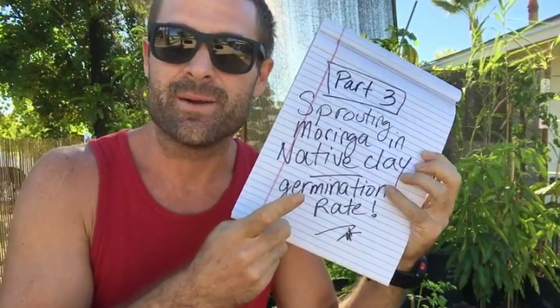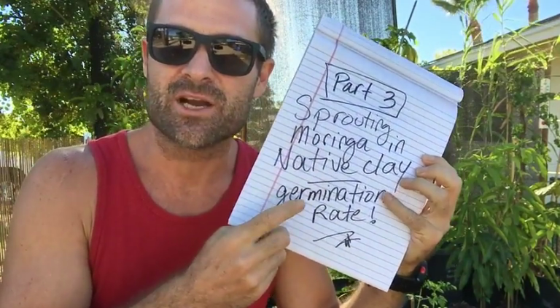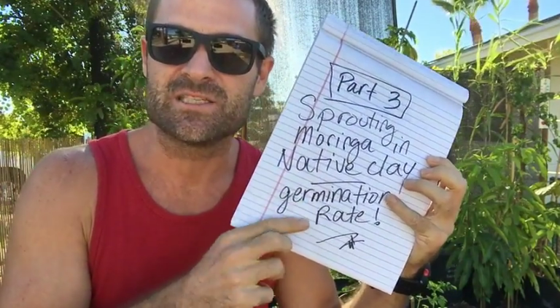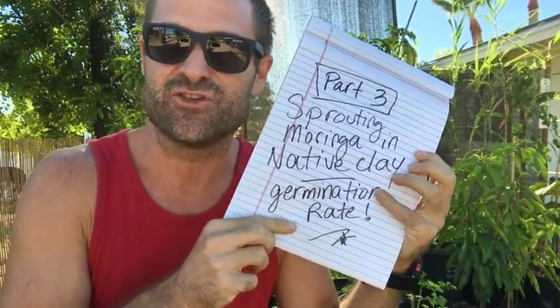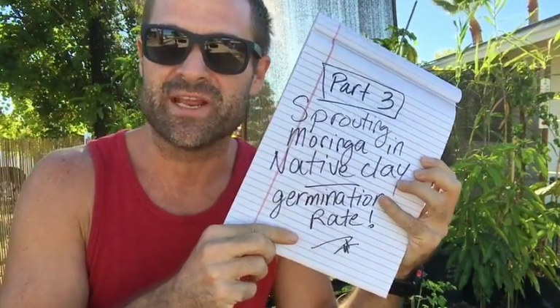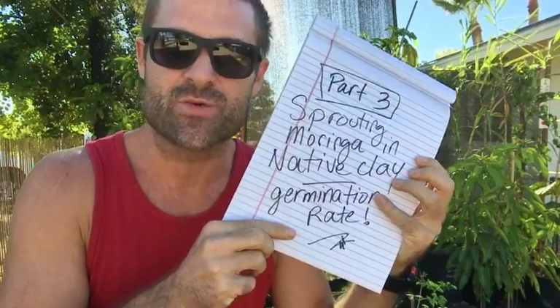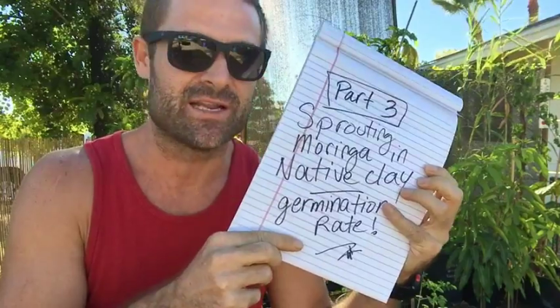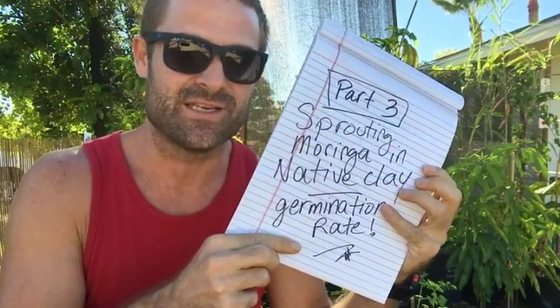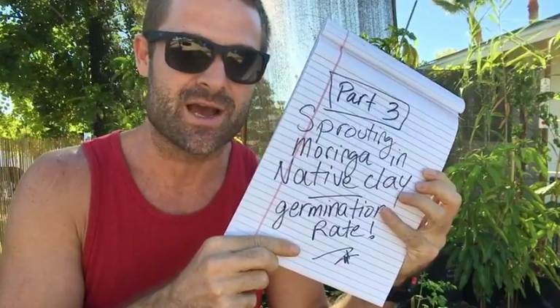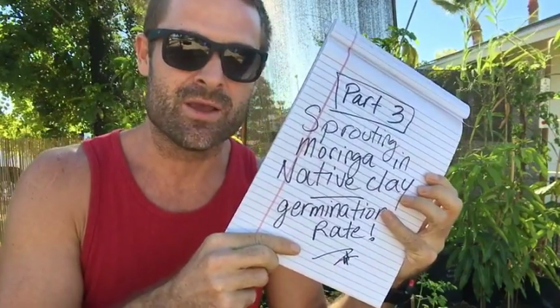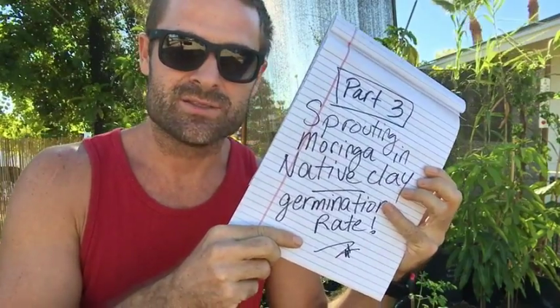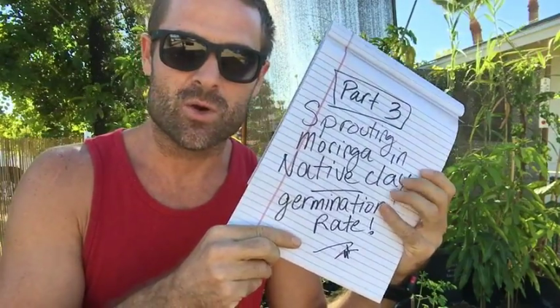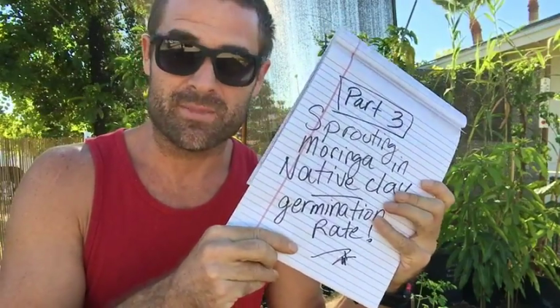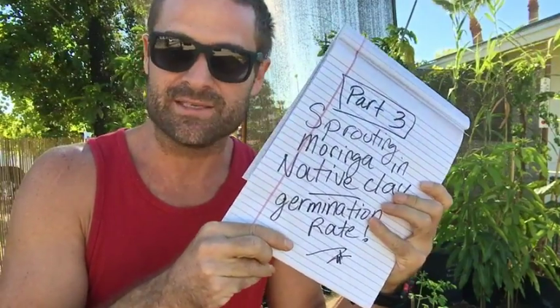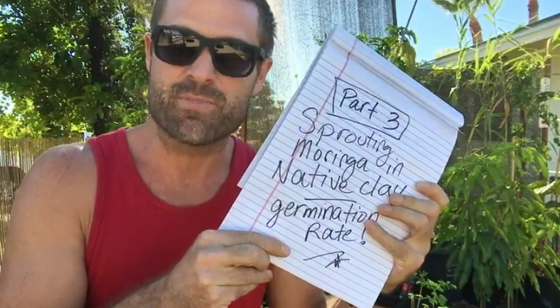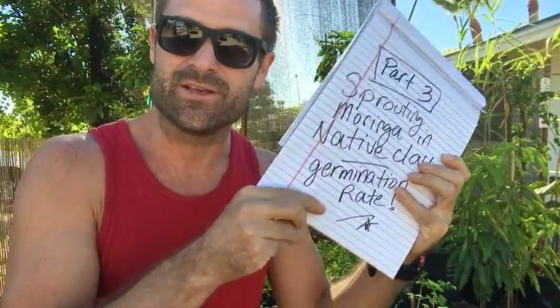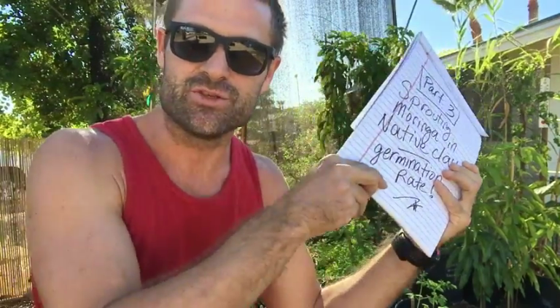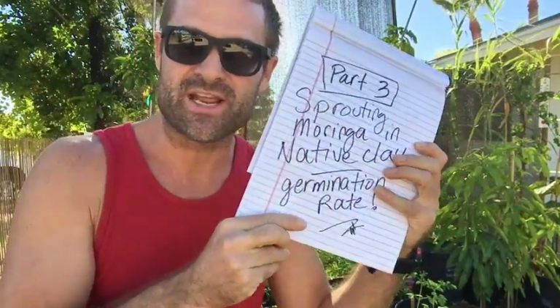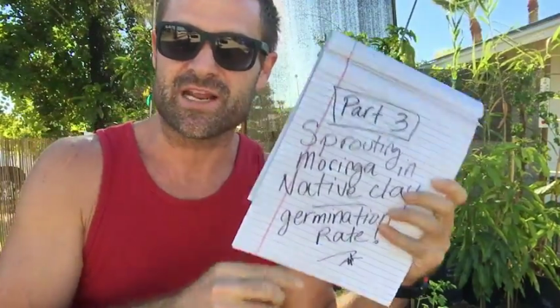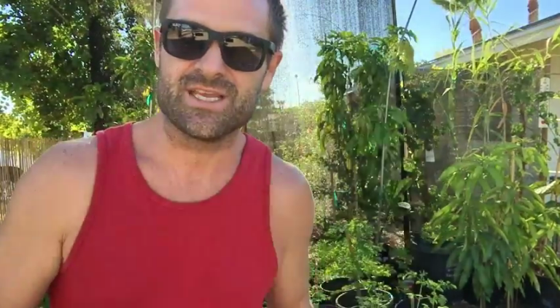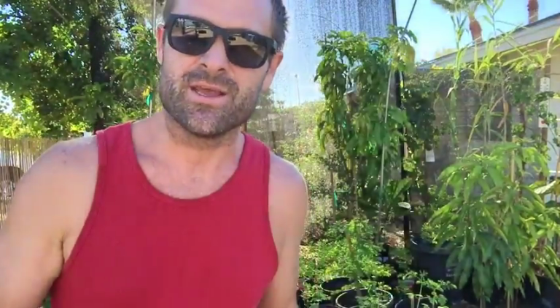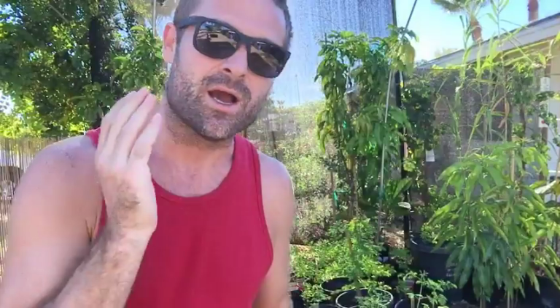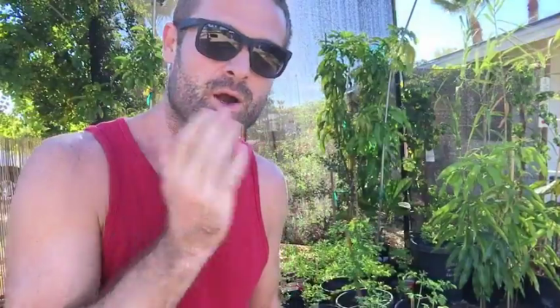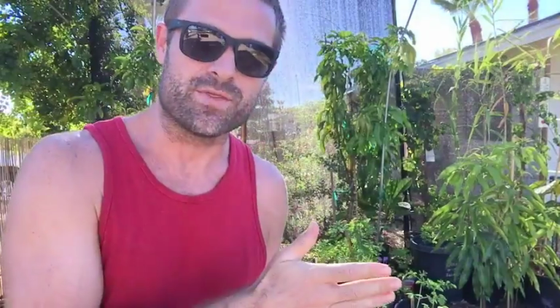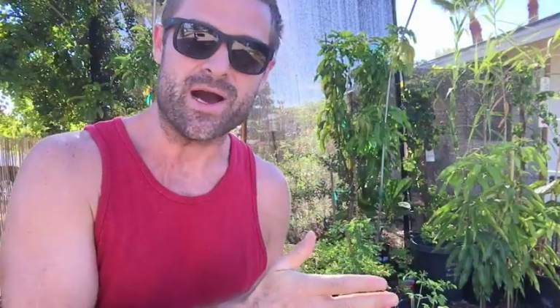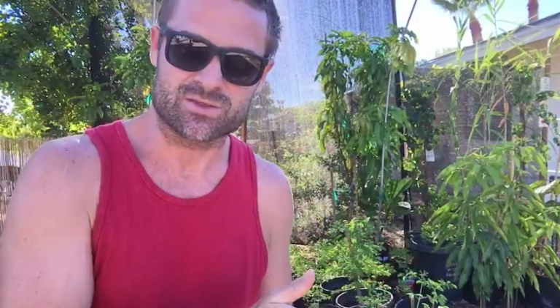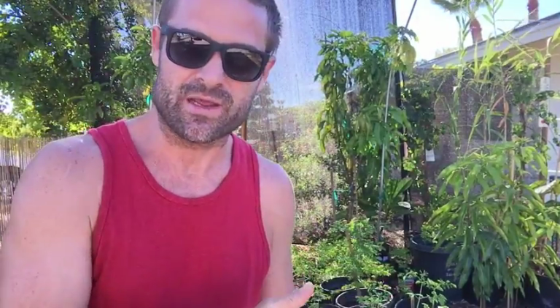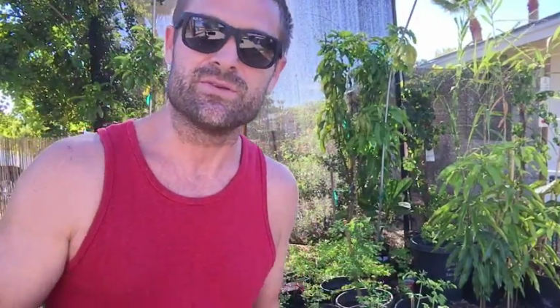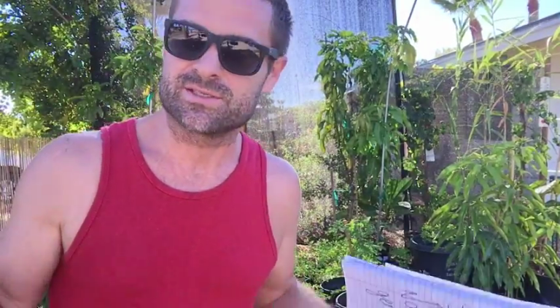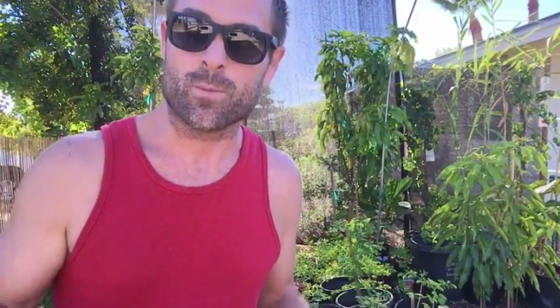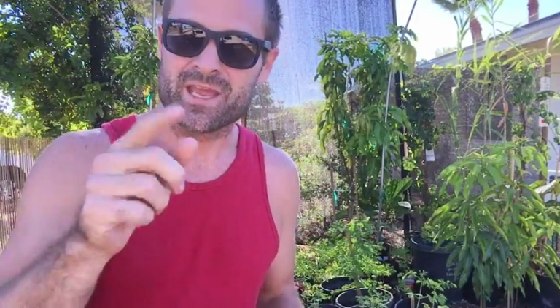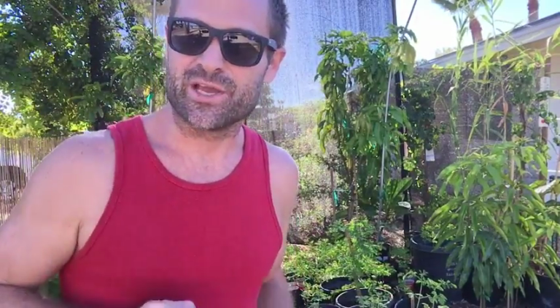I'm going to talk to you guys about the germination rate that I've seen now, and I can compare it to the germination that I've seen with the potting soil that I've been using. So here we go.